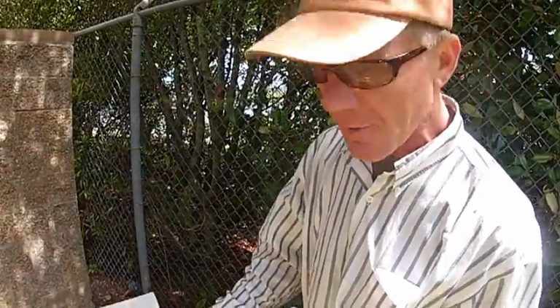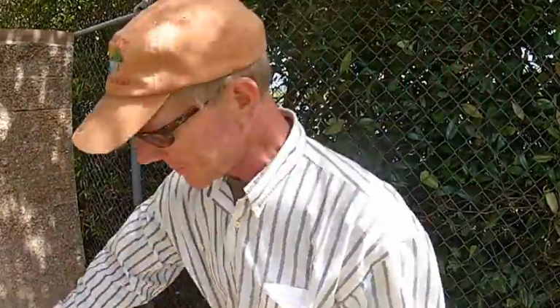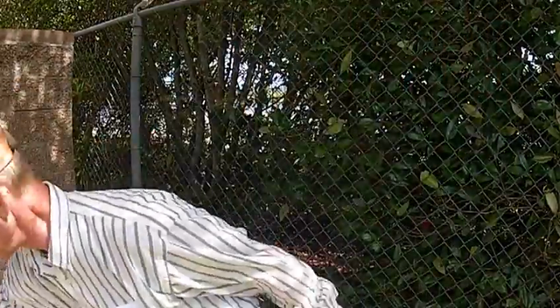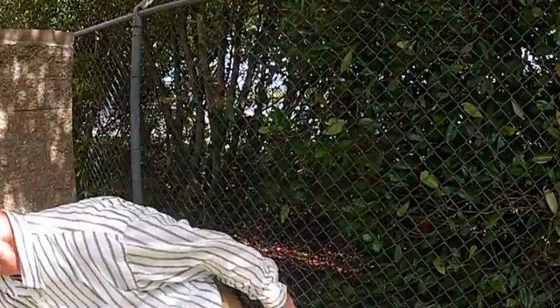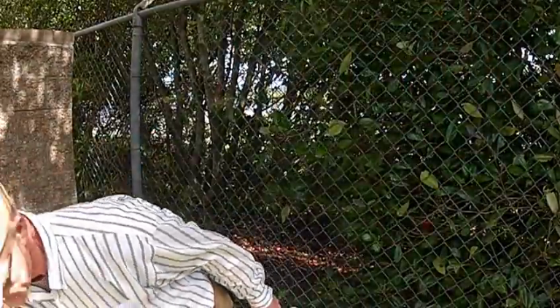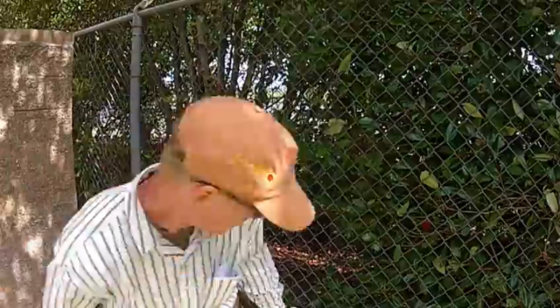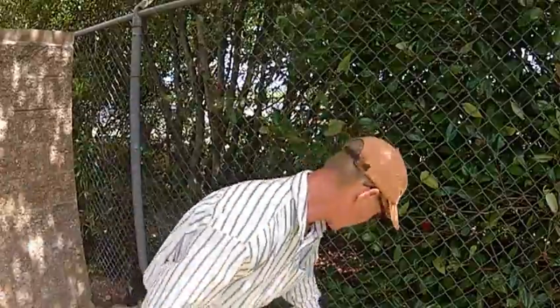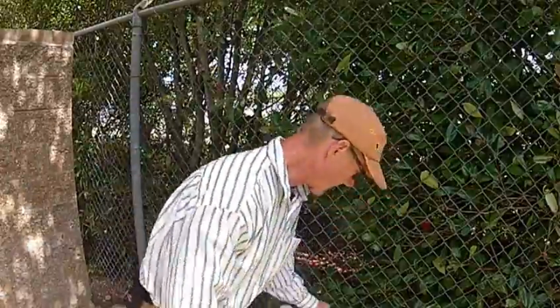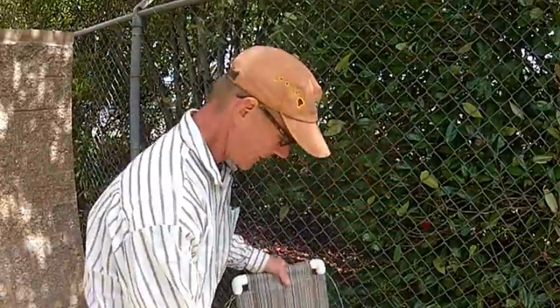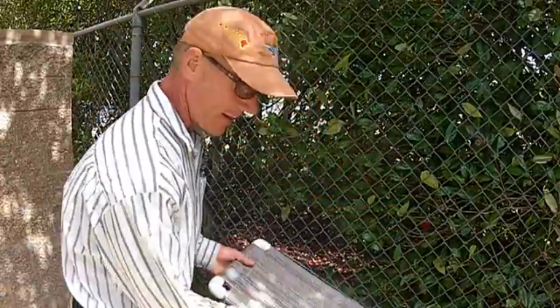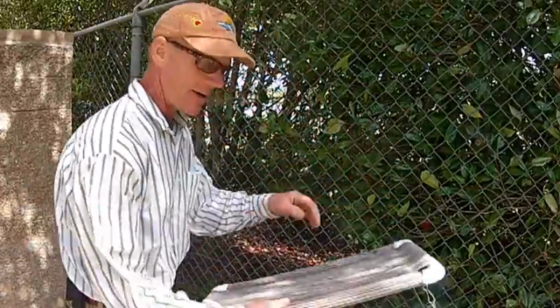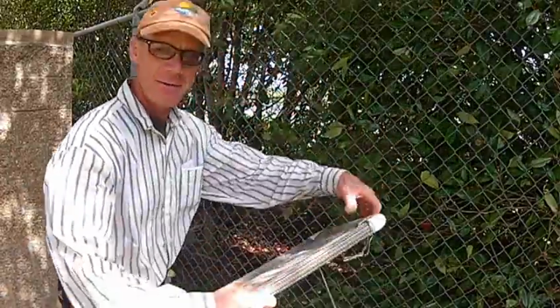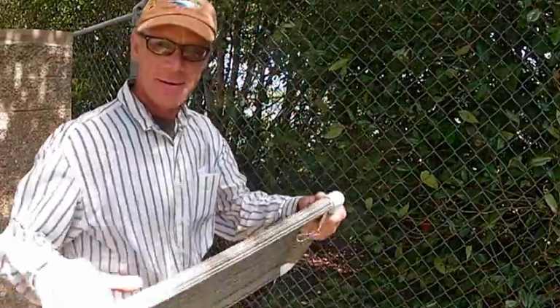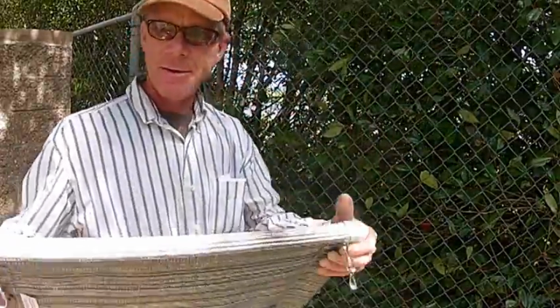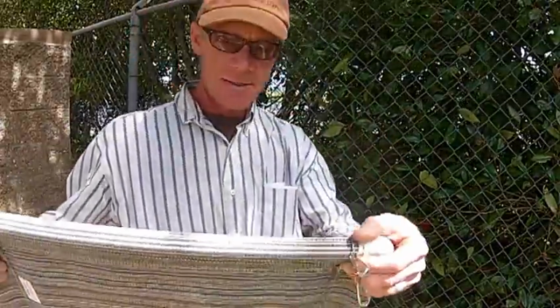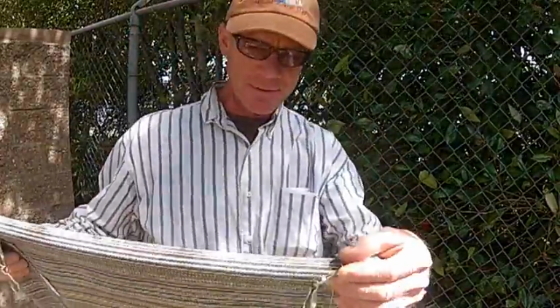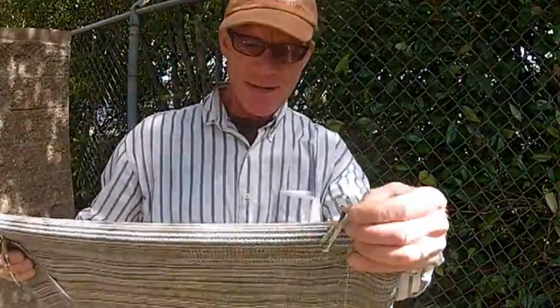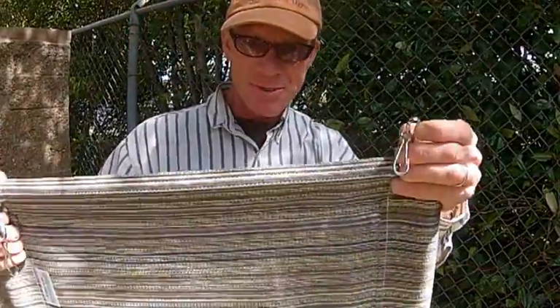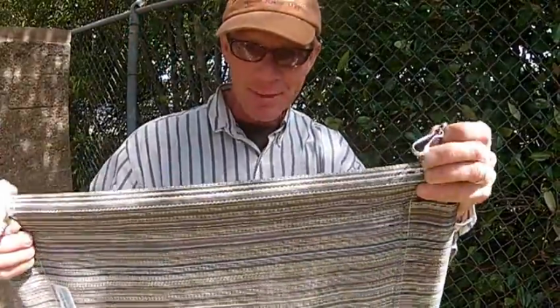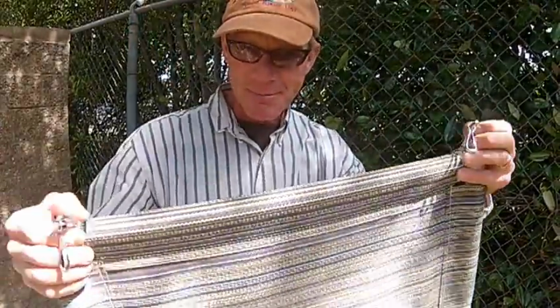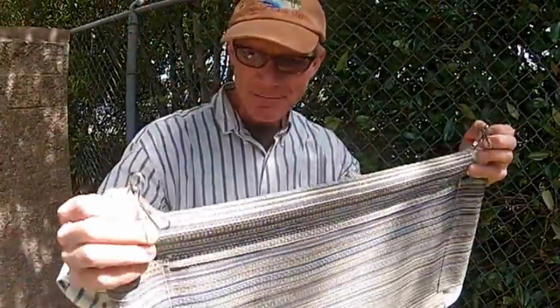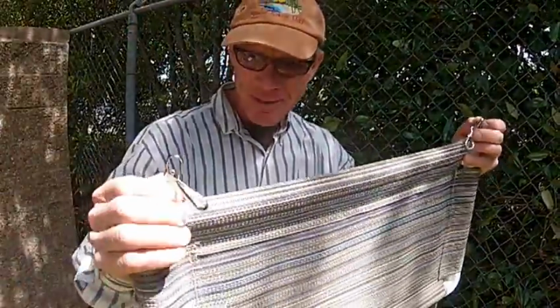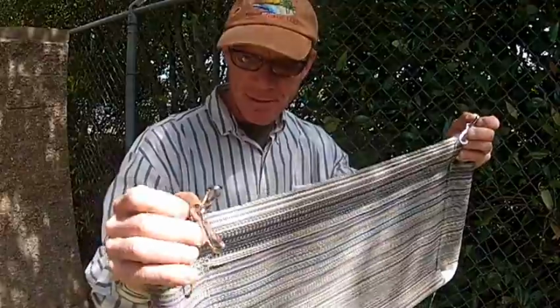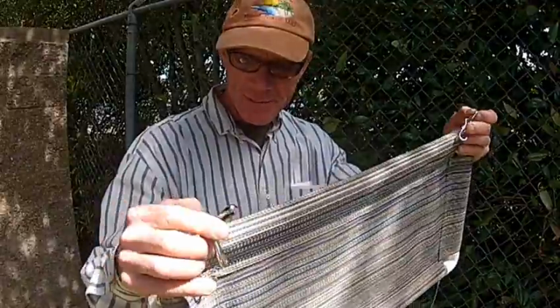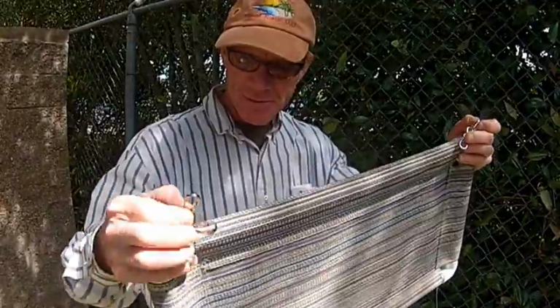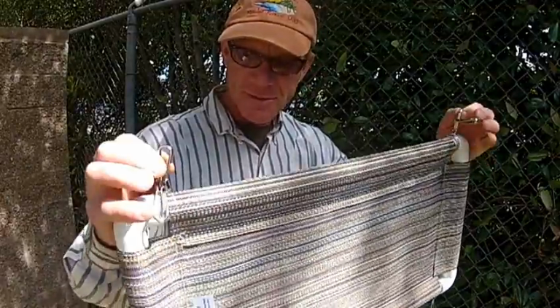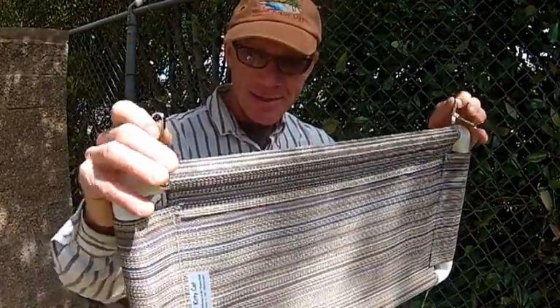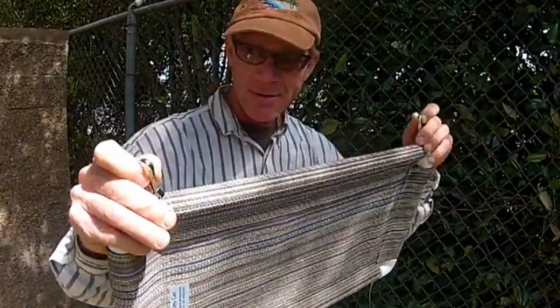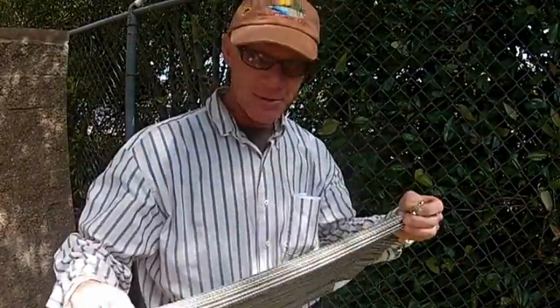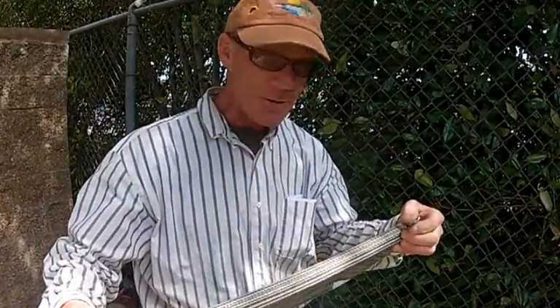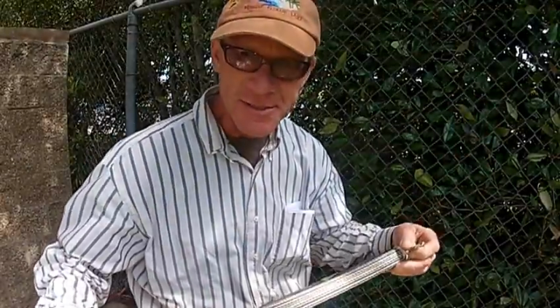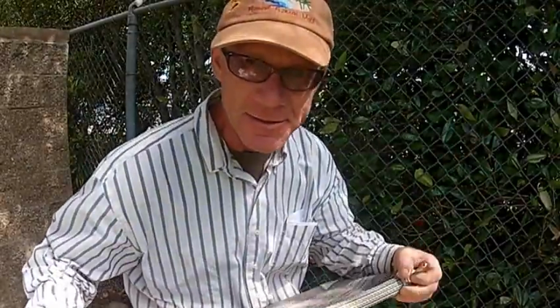This is the unit right here. You get a couple of extra snap clips on the back of the frame. I'm just going to use these two right now and show you how easy it attaches to a fence.